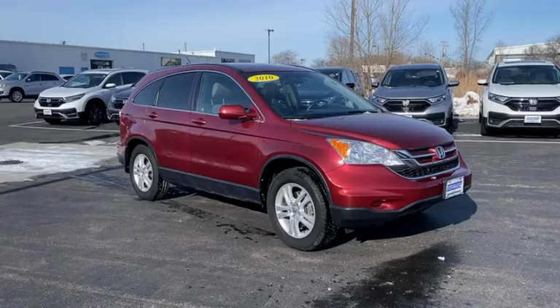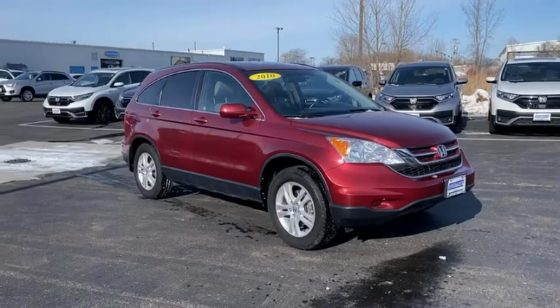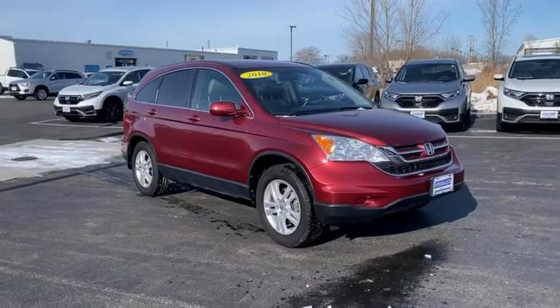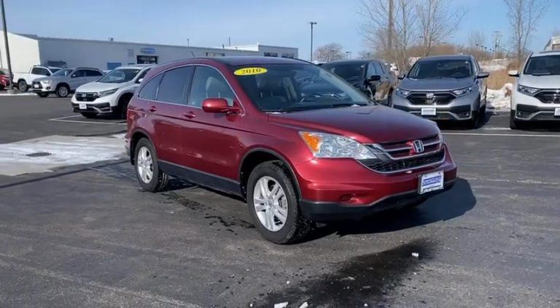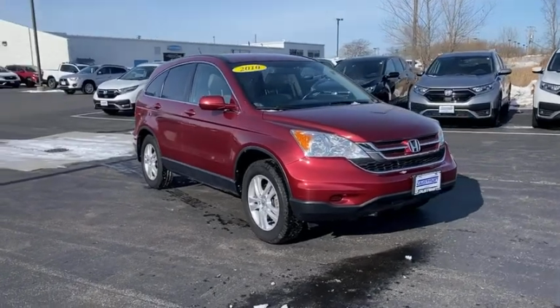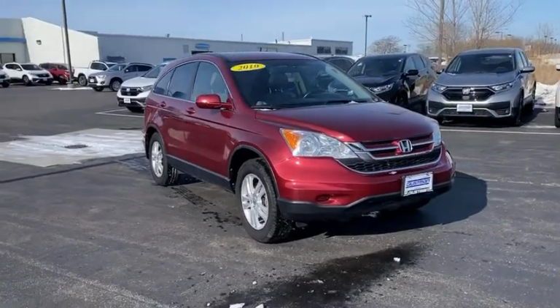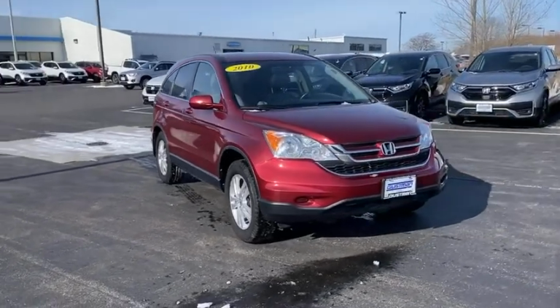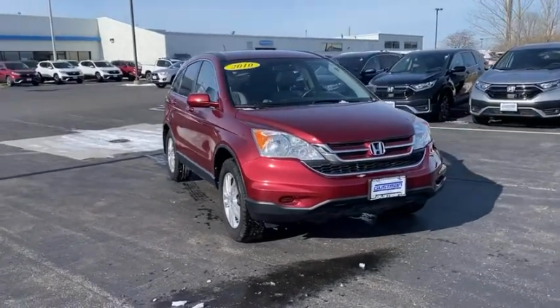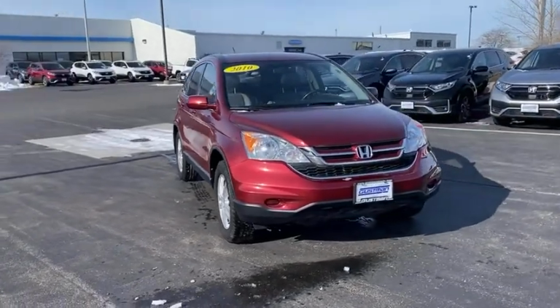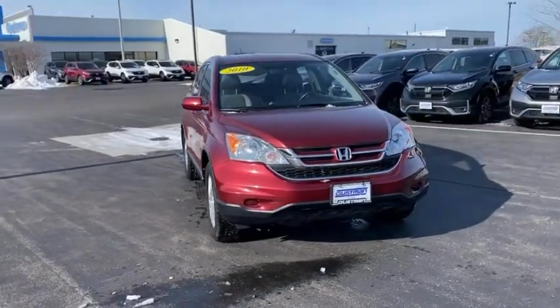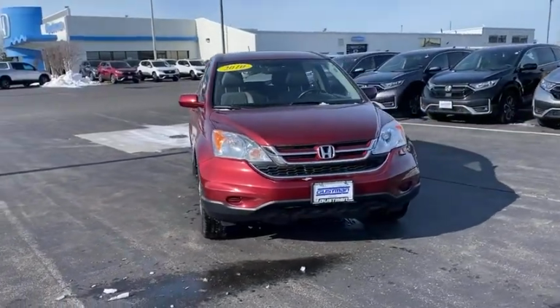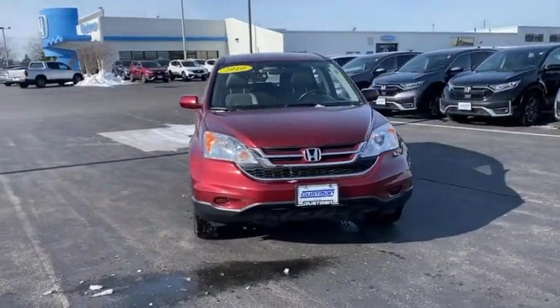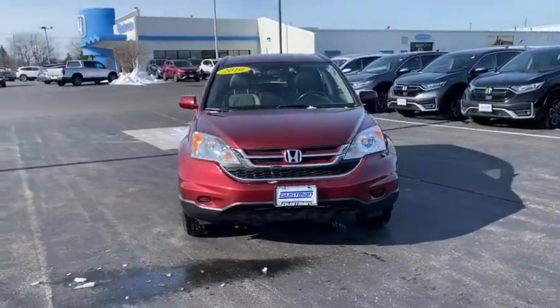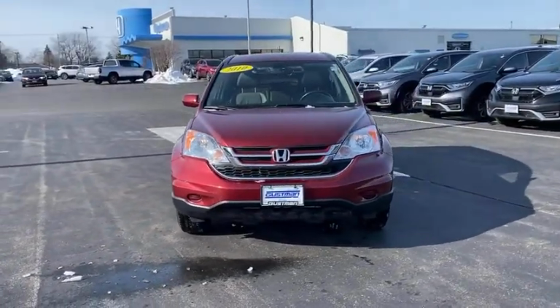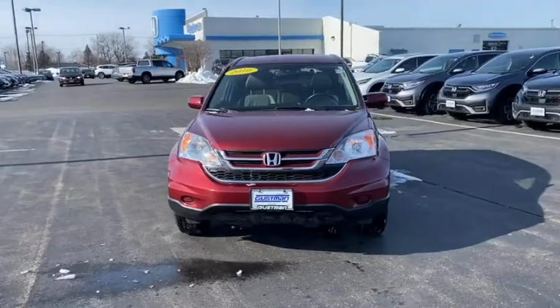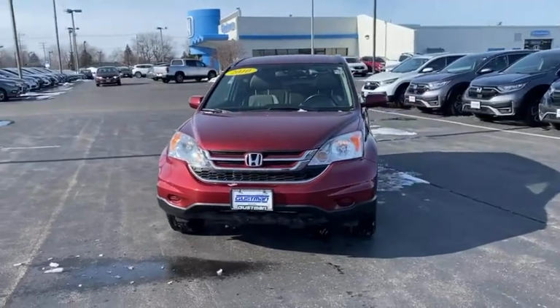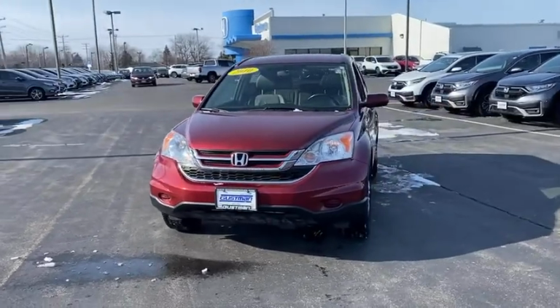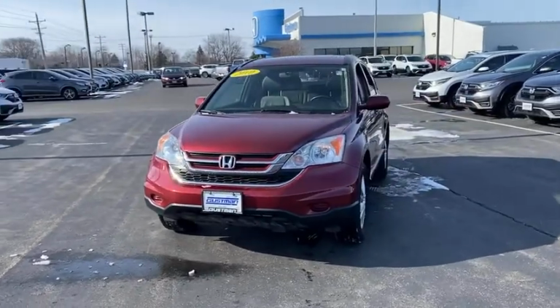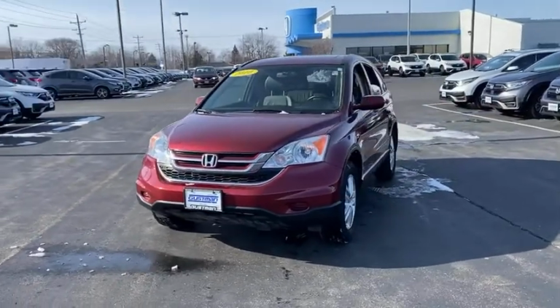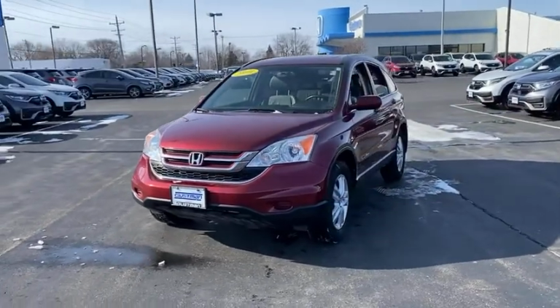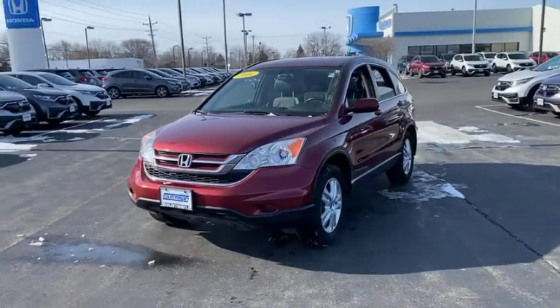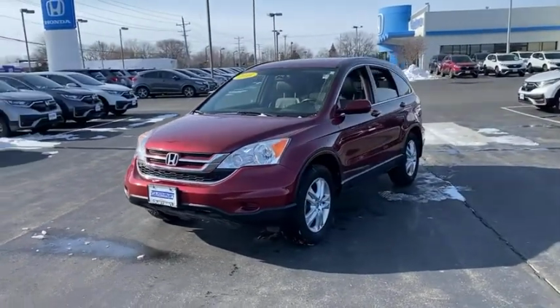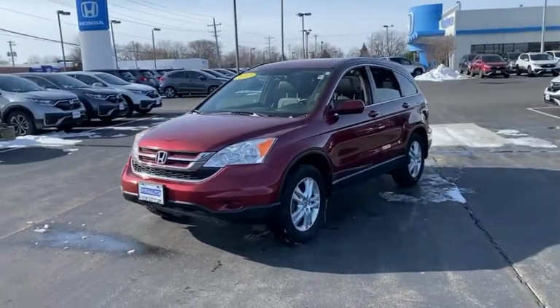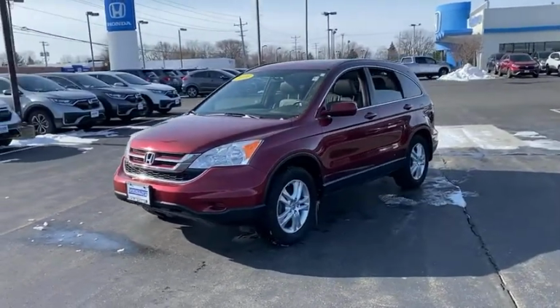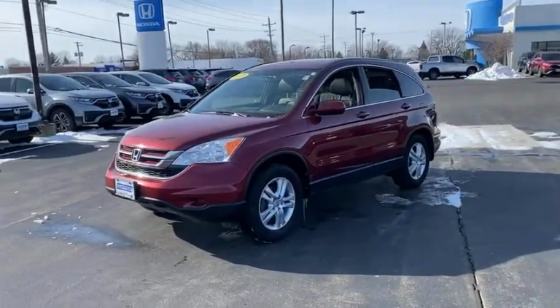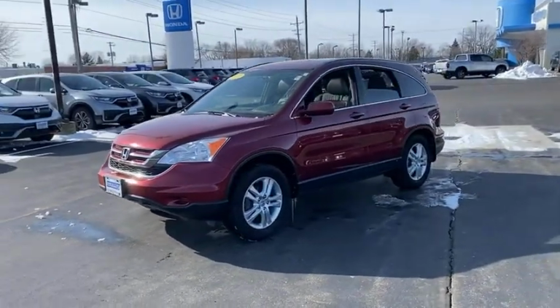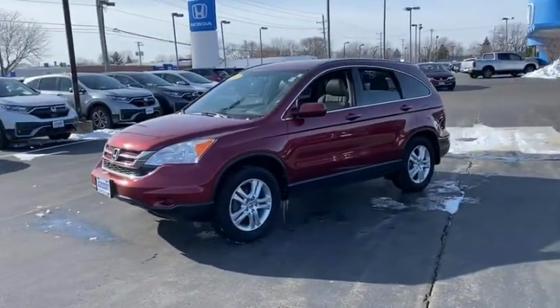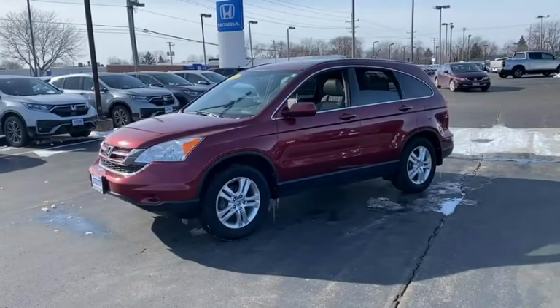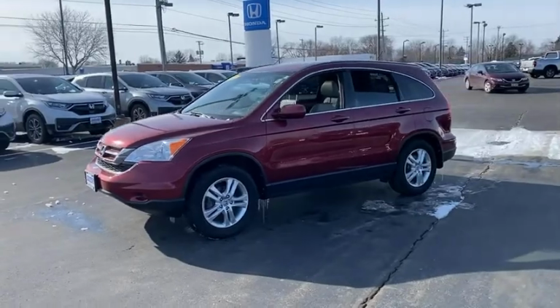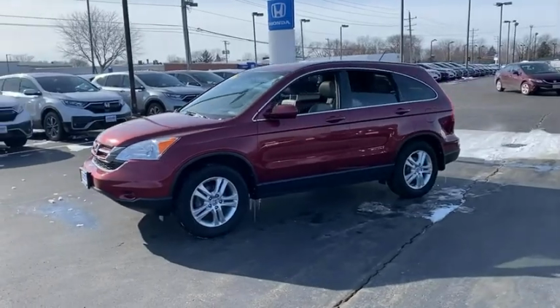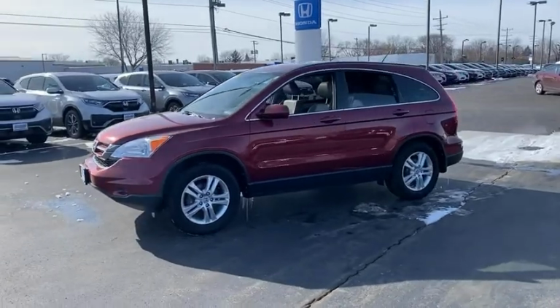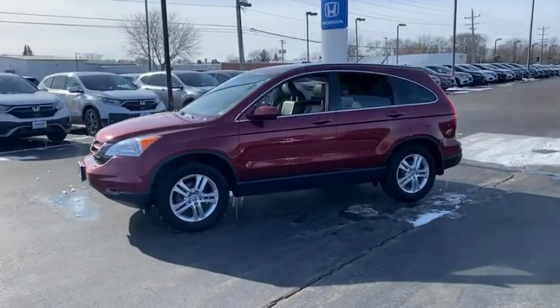We are pleased to show you the 2010 Honda CR-V, a top recommended vehicle because of its car-like driving manners, good value, cool technology, and comfy interior.